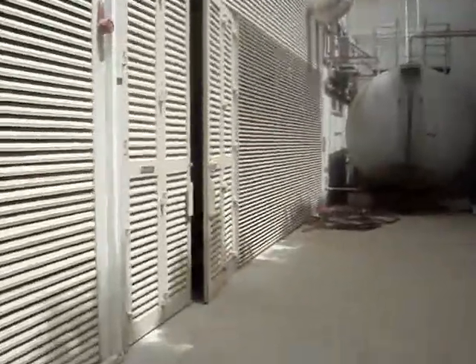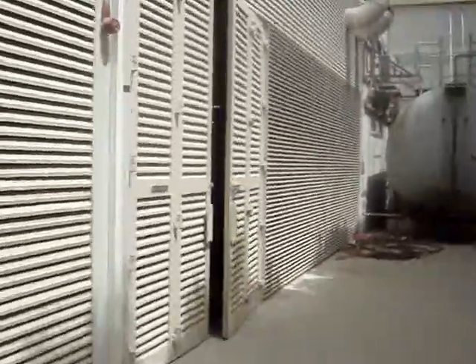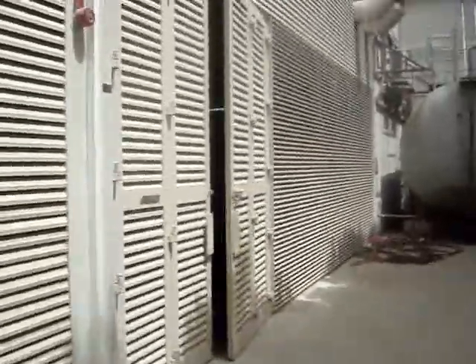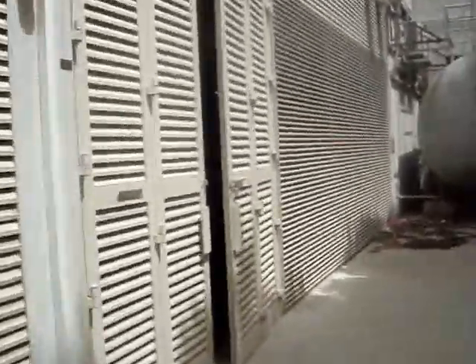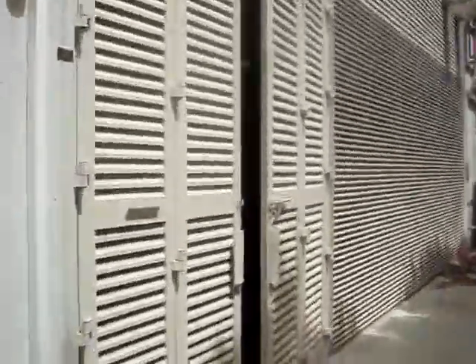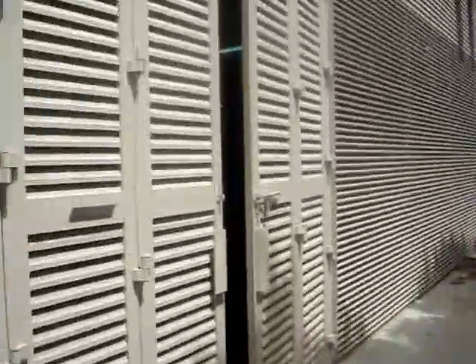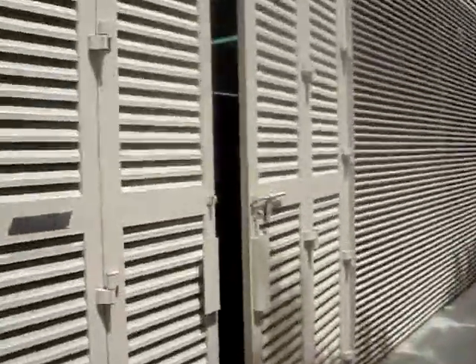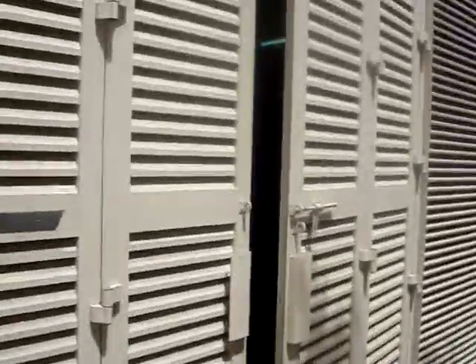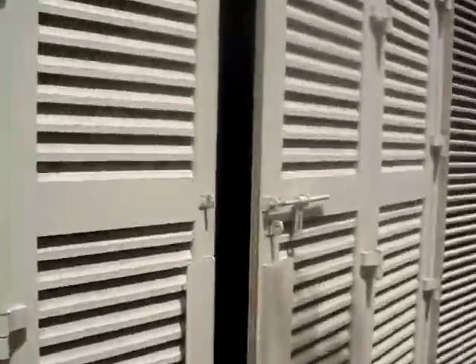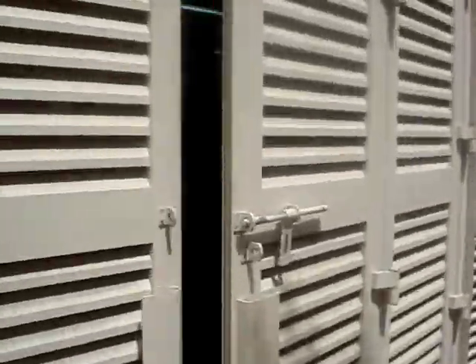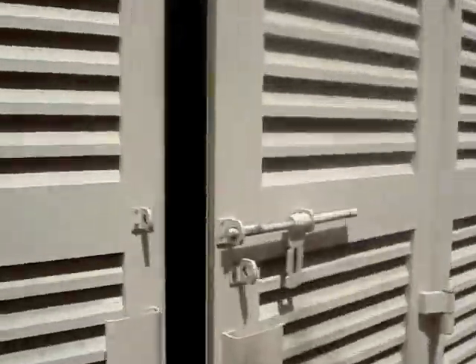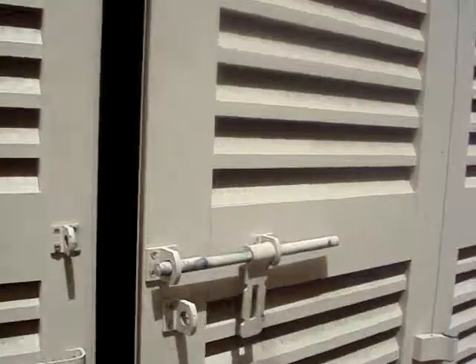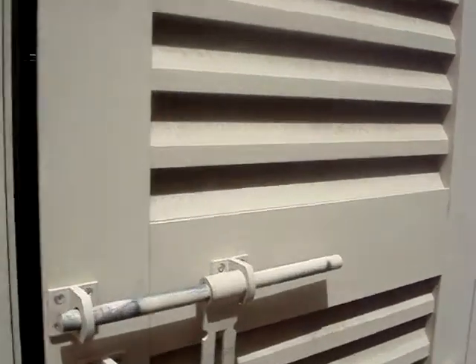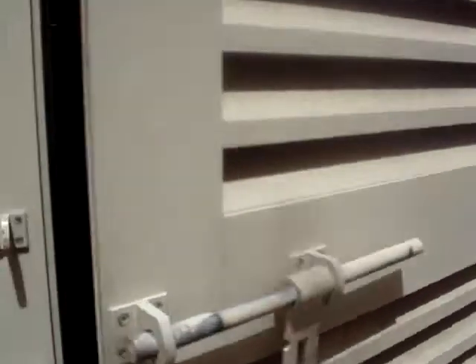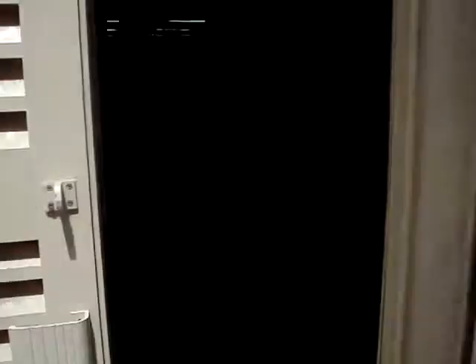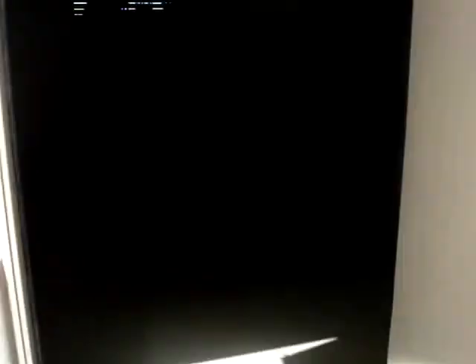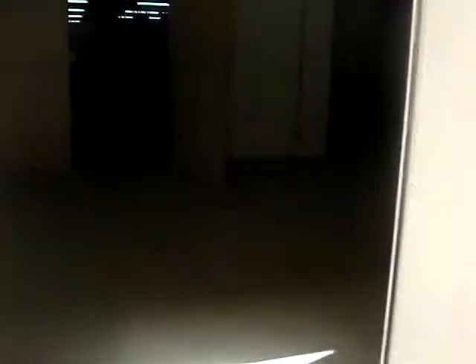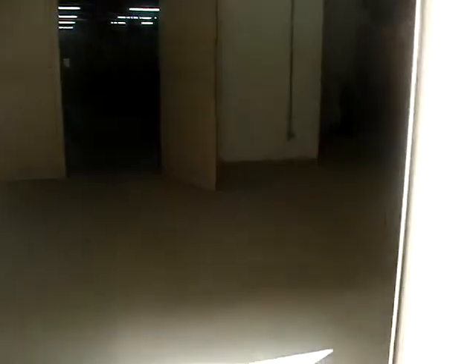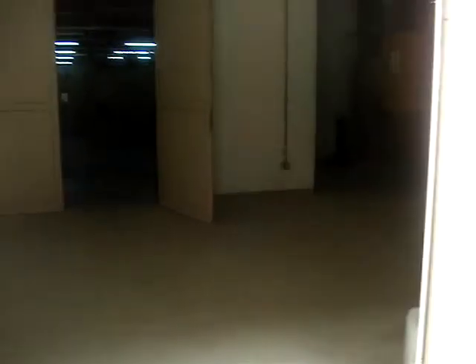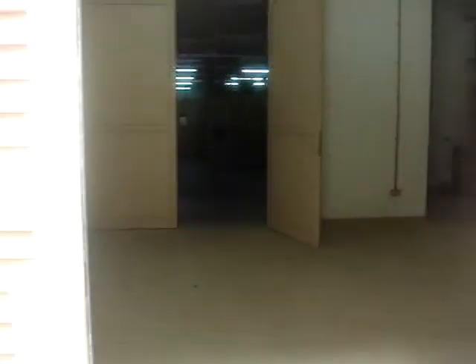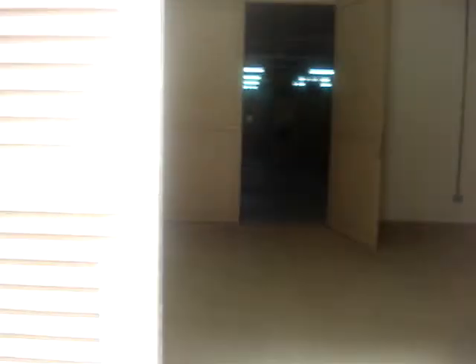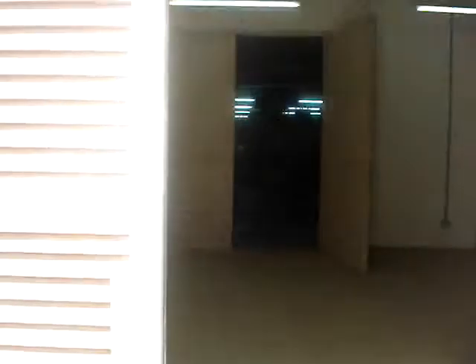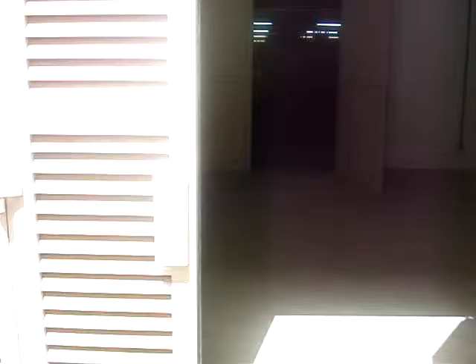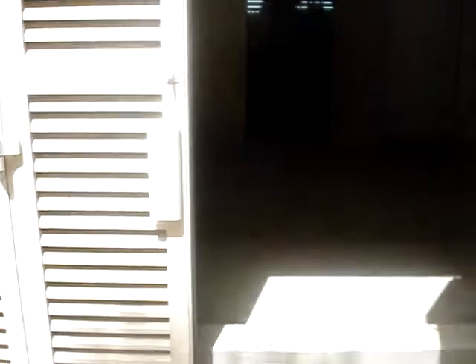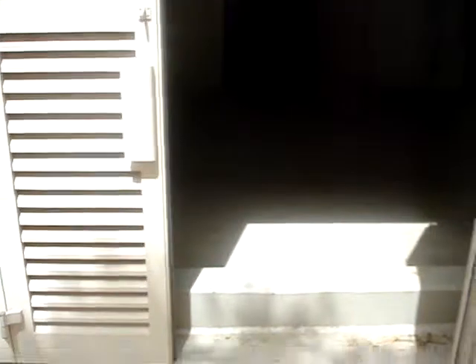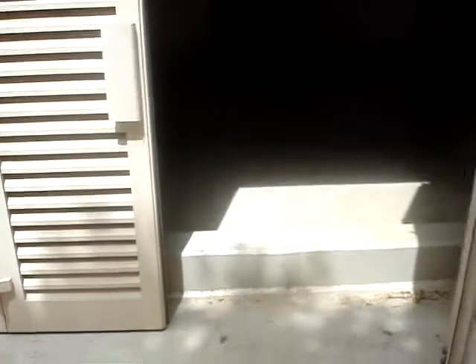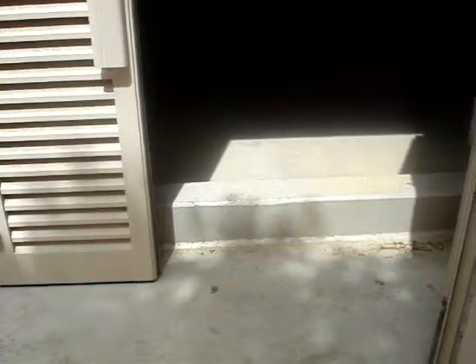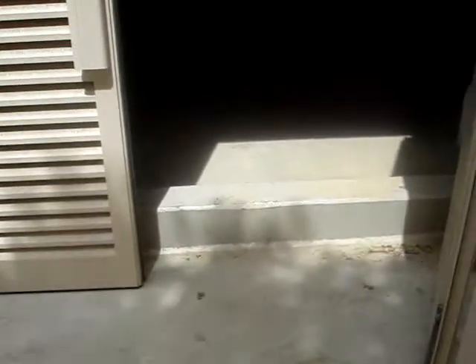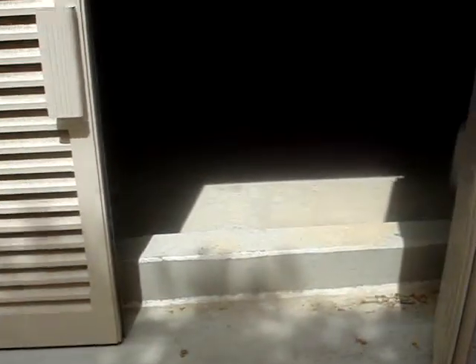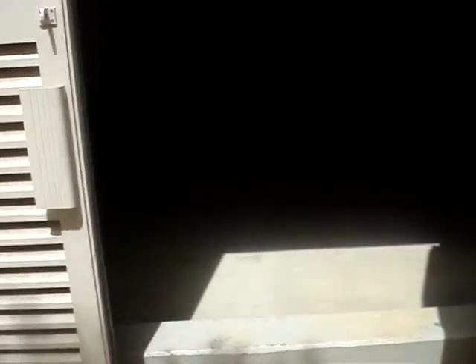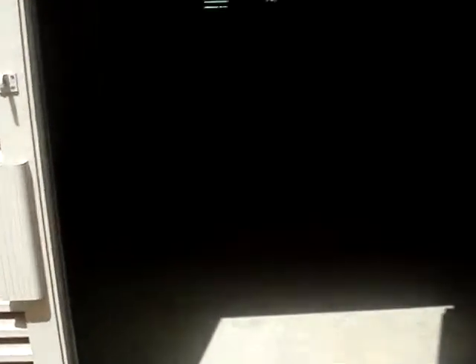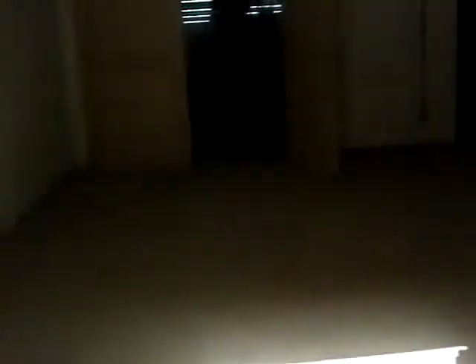Then you have this entrance to the substation. This is also okay. You have a small step here, but this can be taken care of.